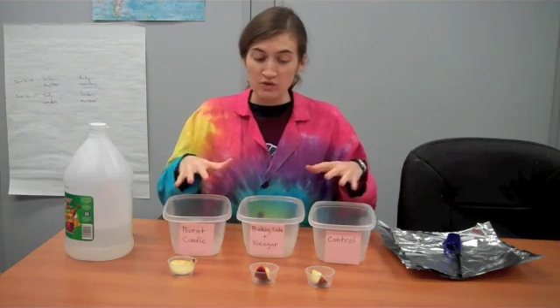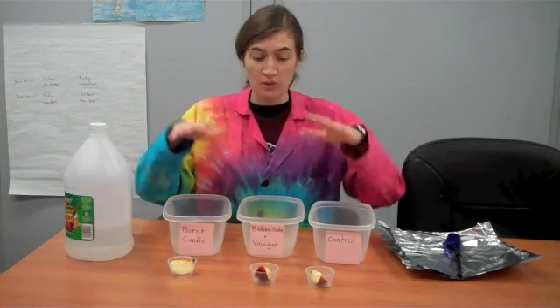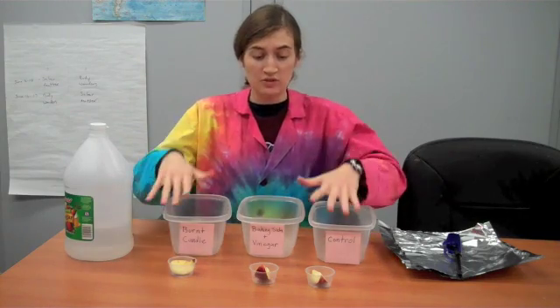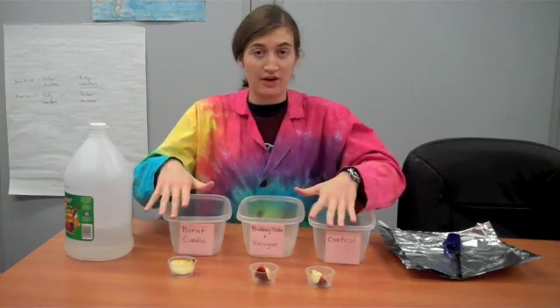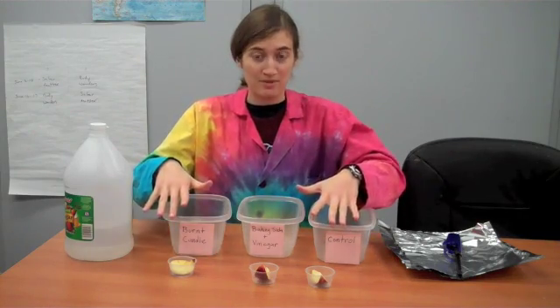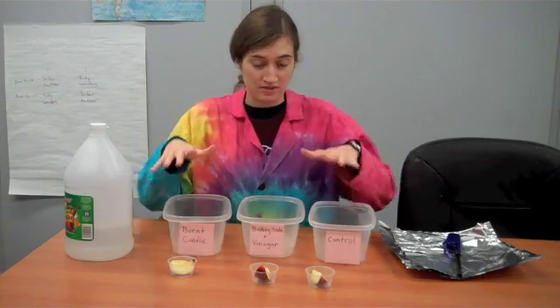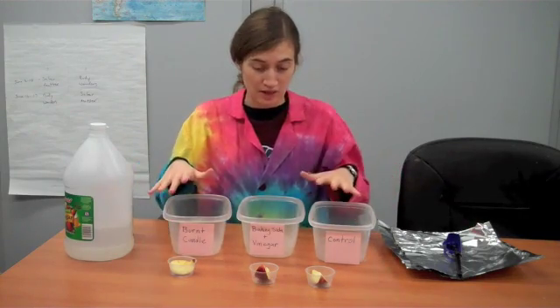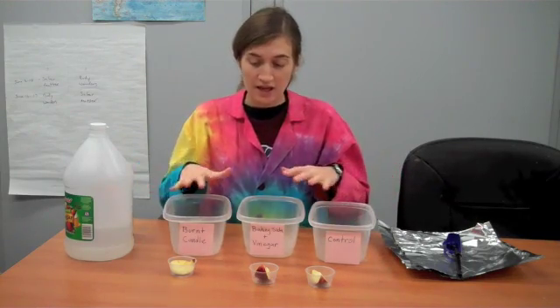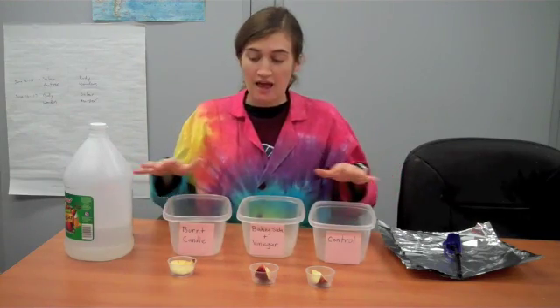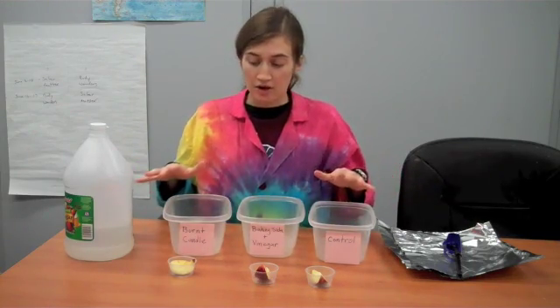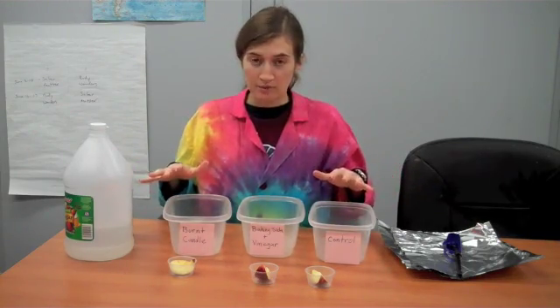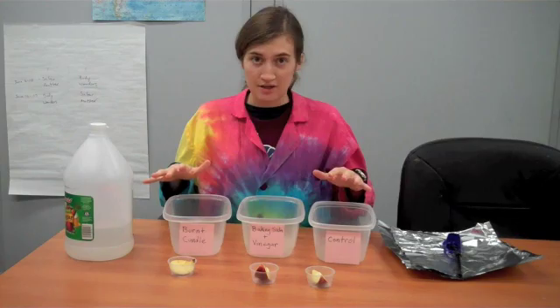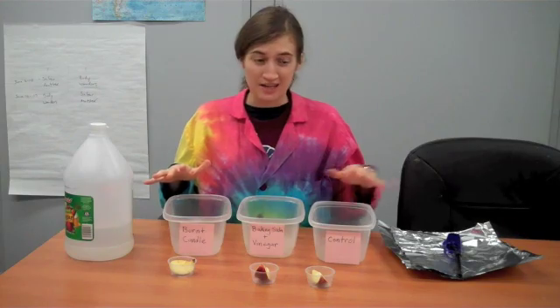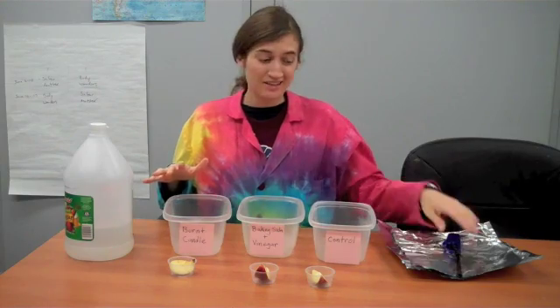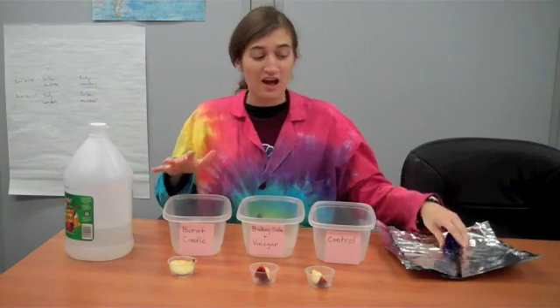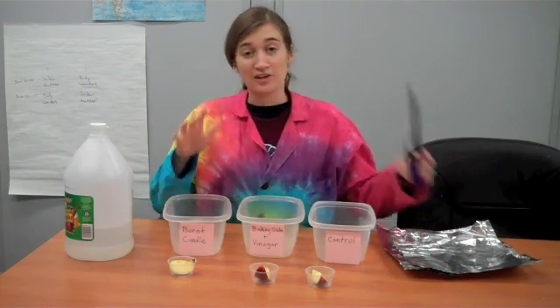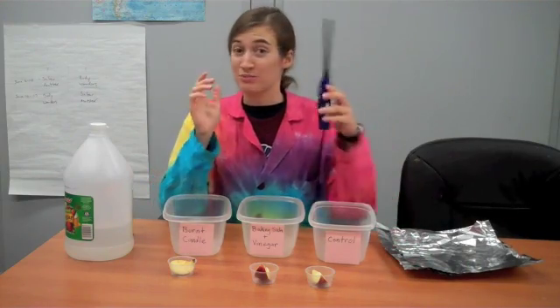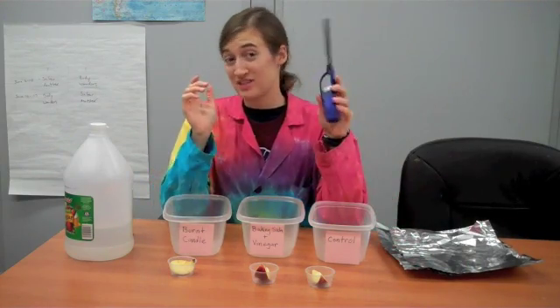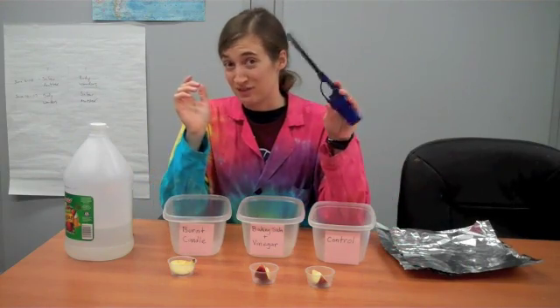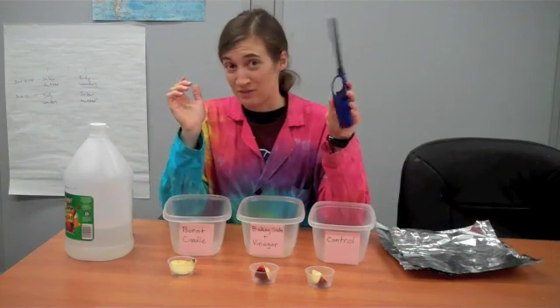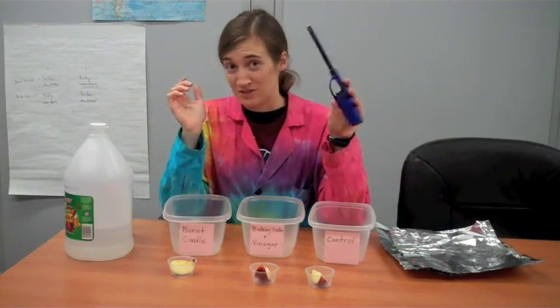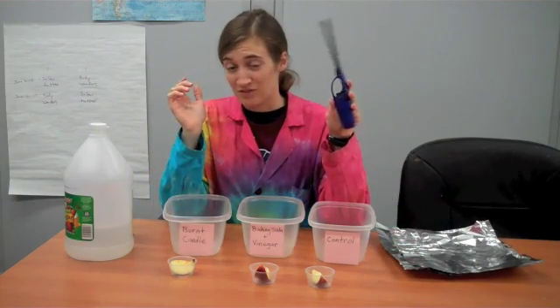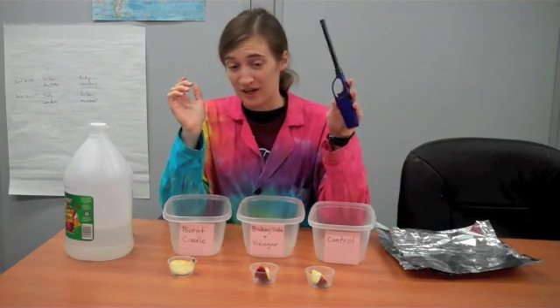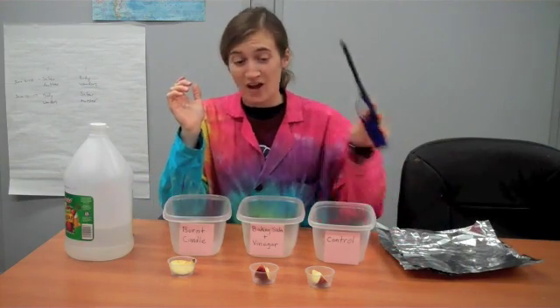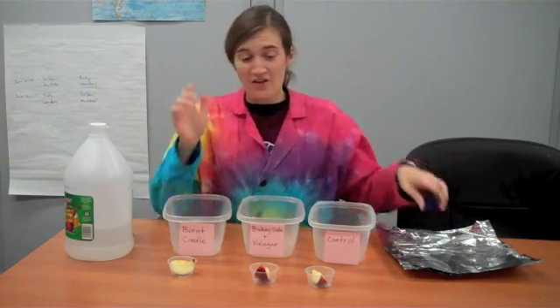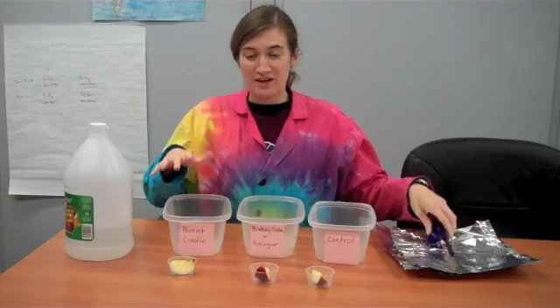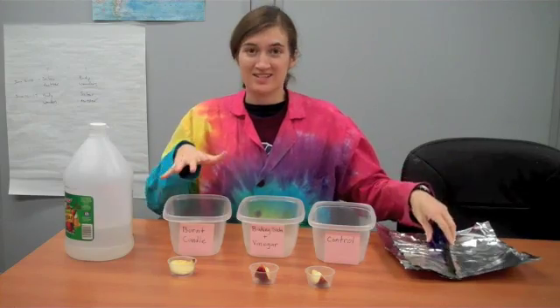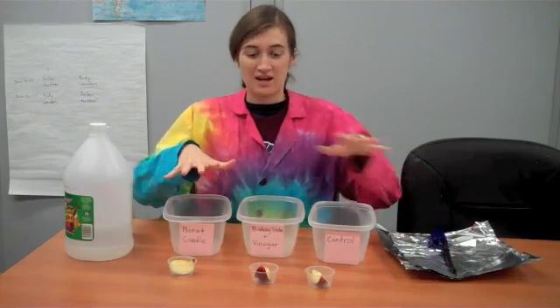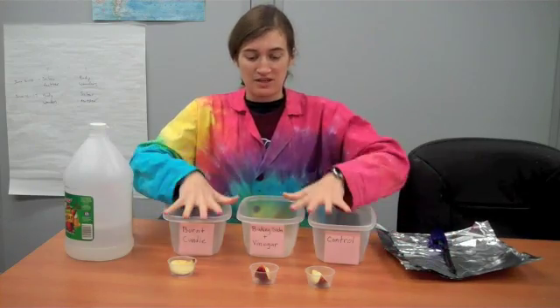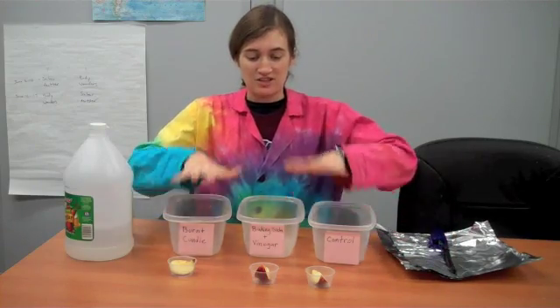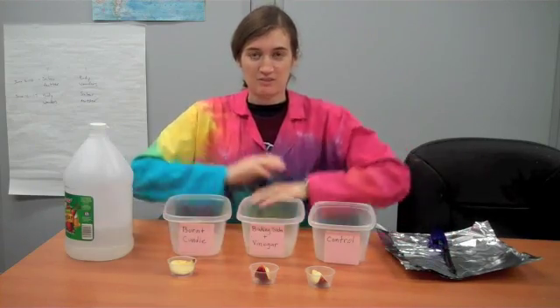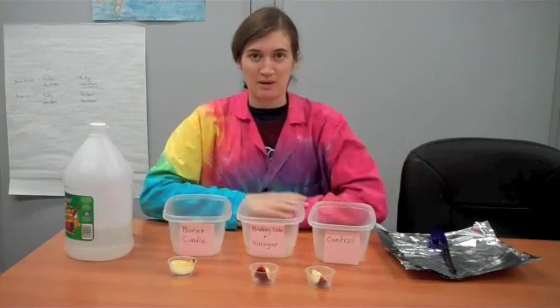Once you have your apple slices ready and all your materials, and adult supervision if you're going to be using fire, you're ready to set up each experiment.